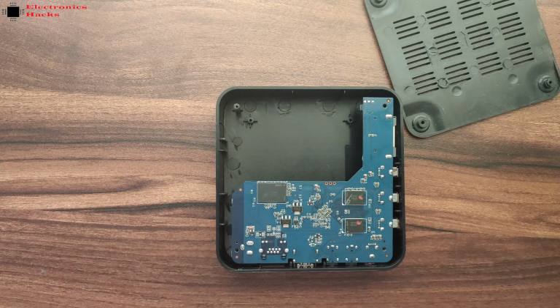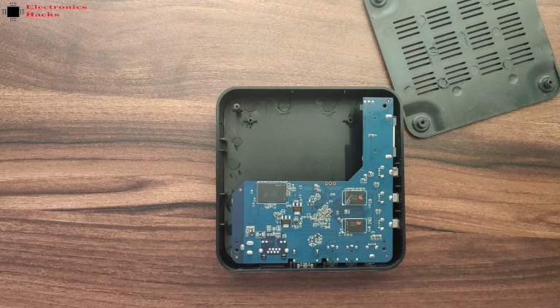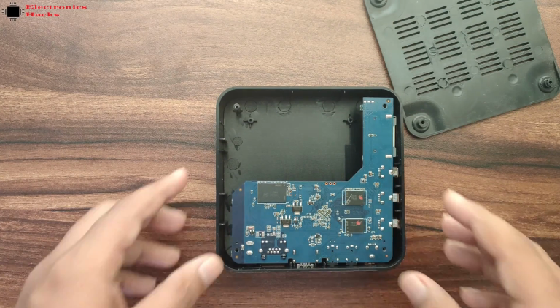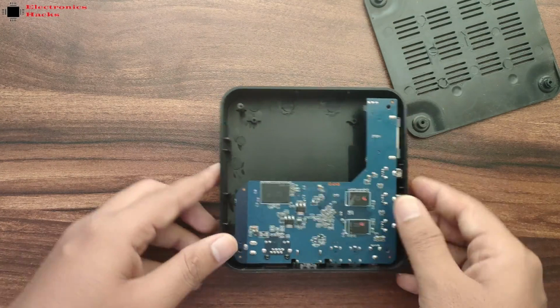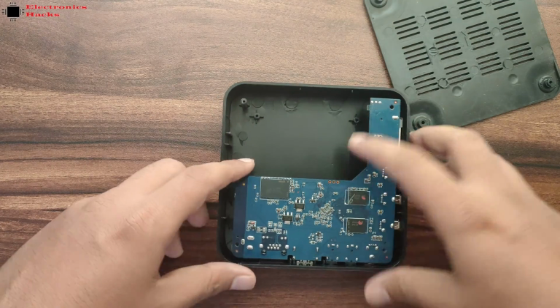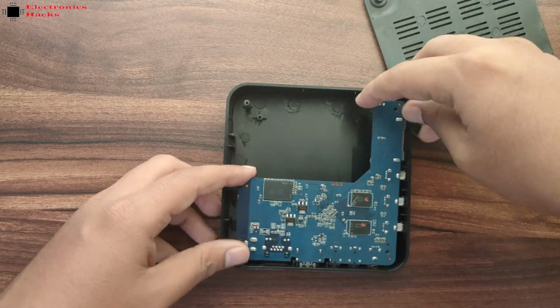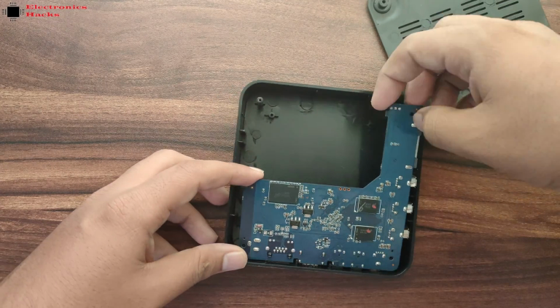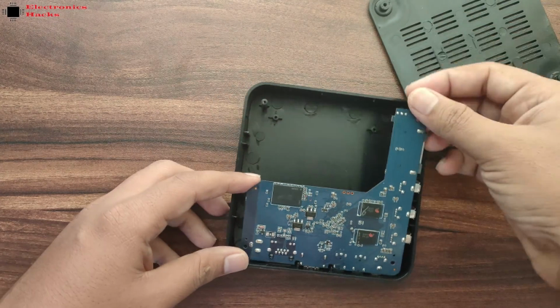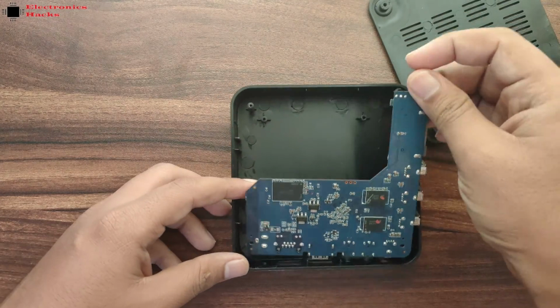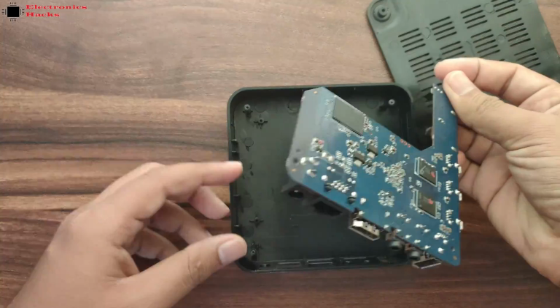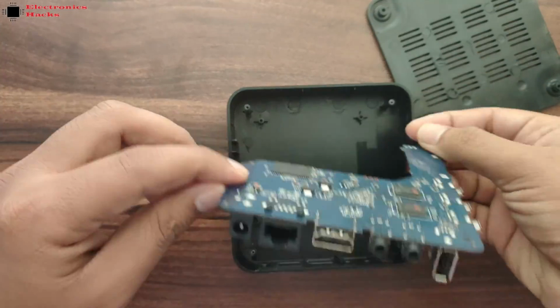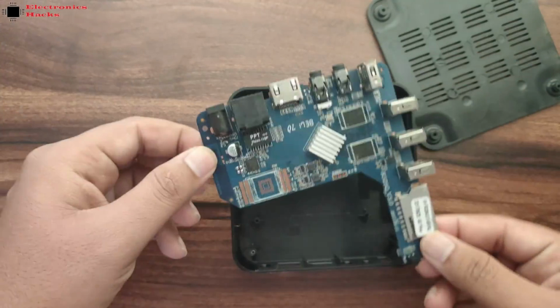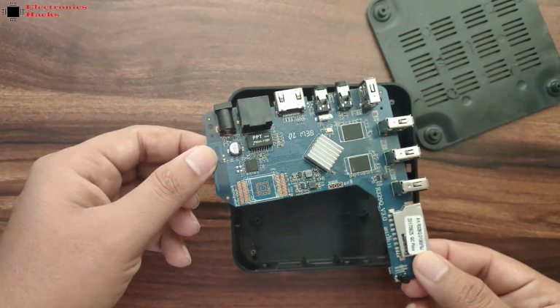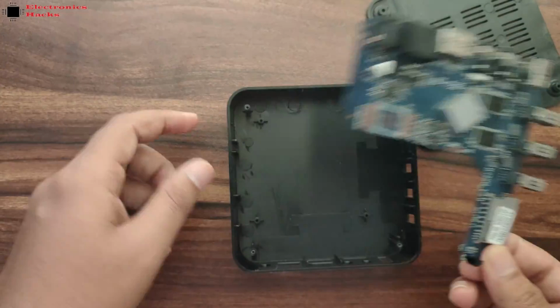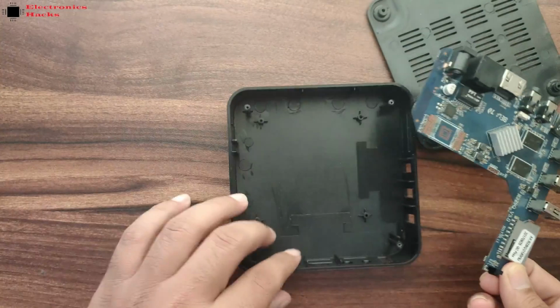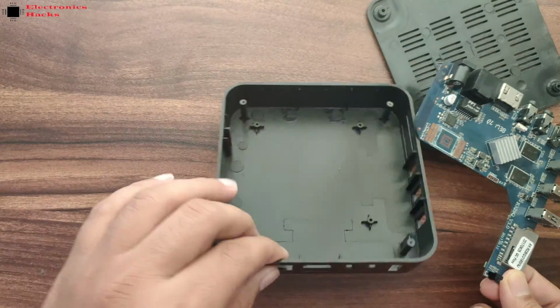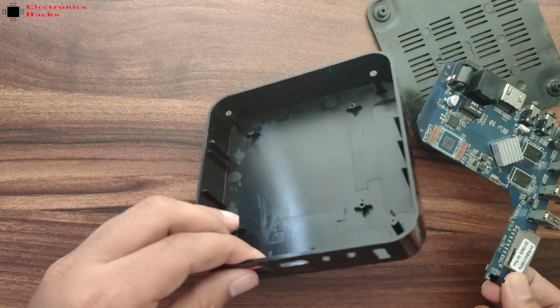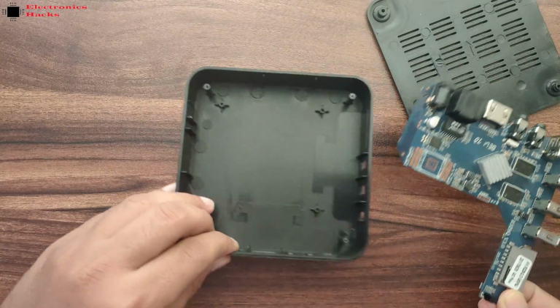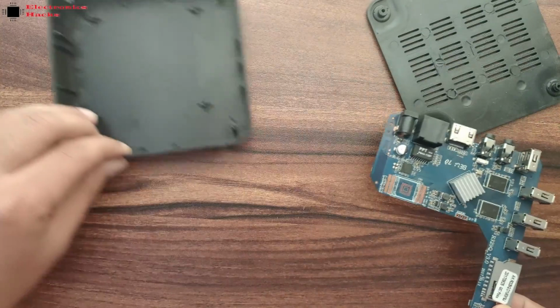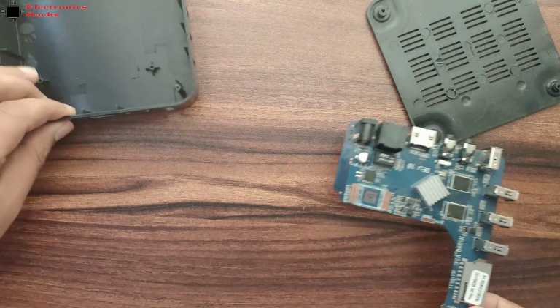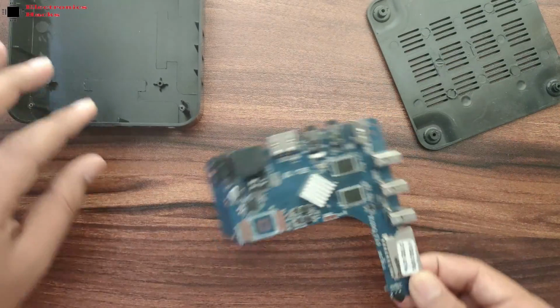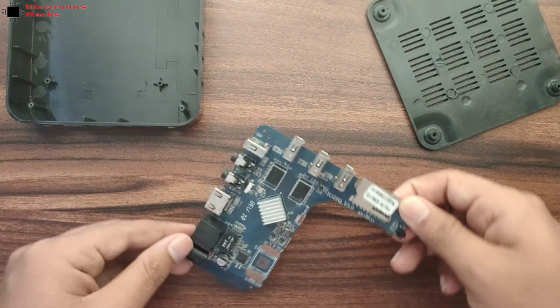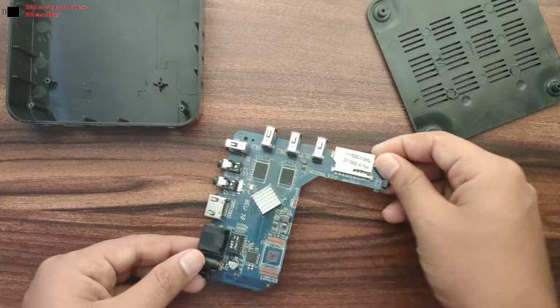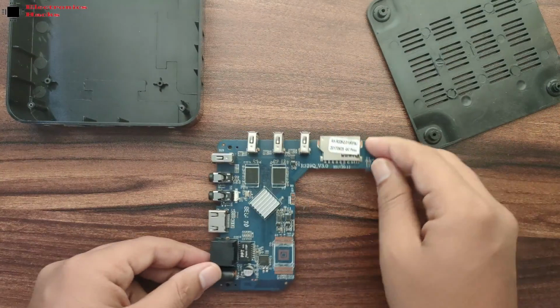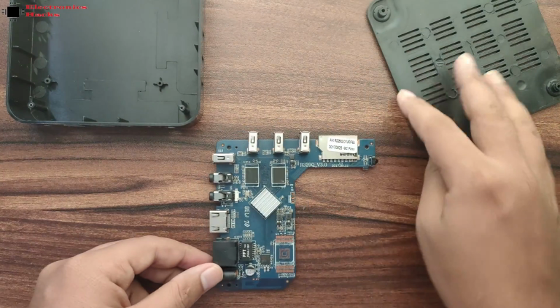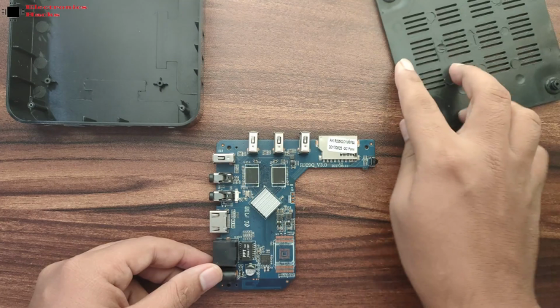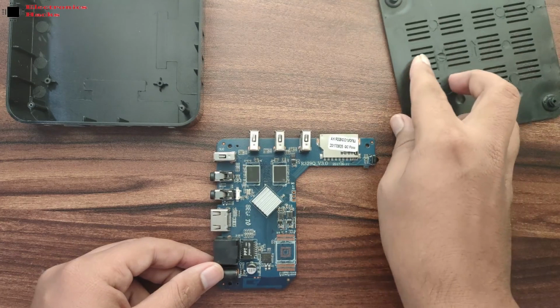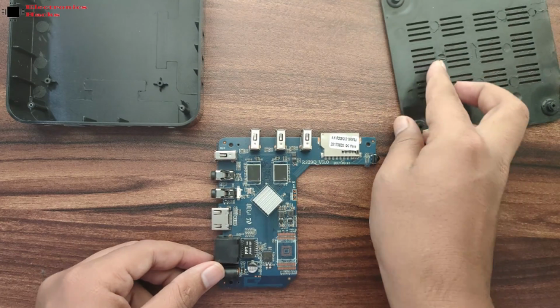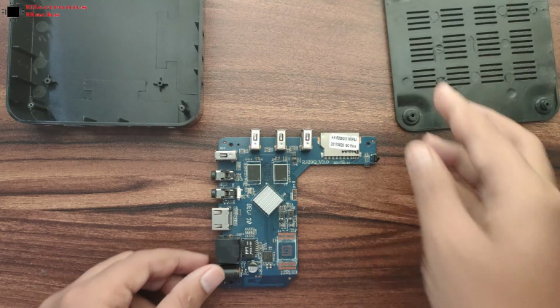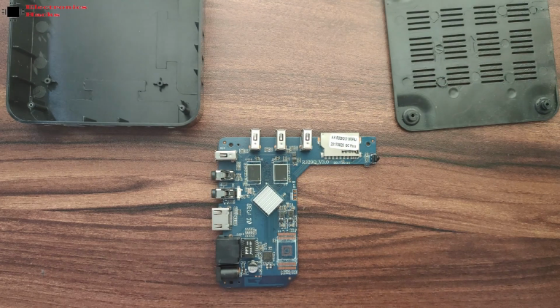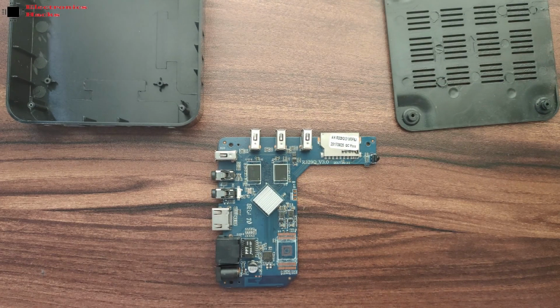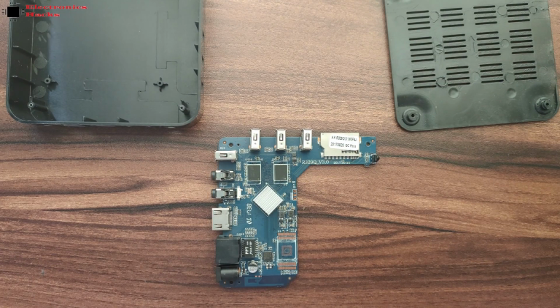As you can see, this is the board of the MXQ 4K with 1 GB RAM and 8 GB flash memory configuration.